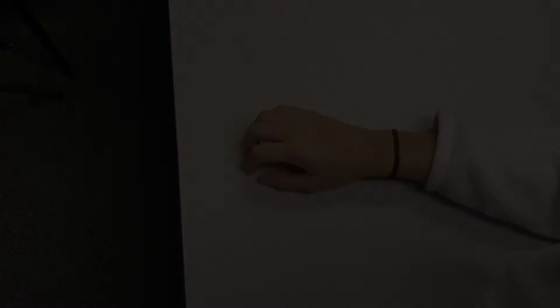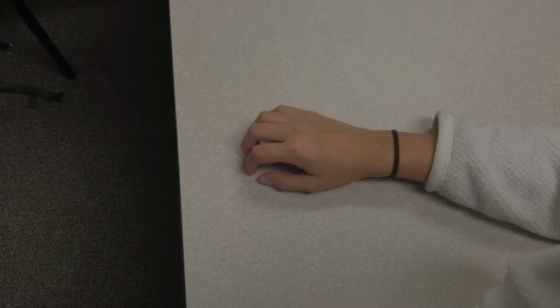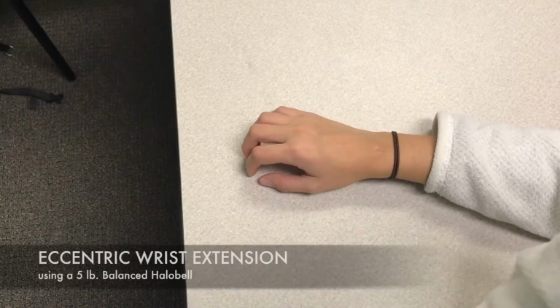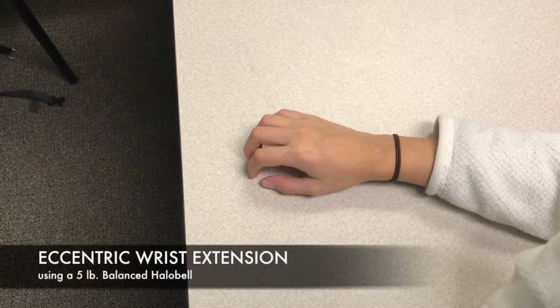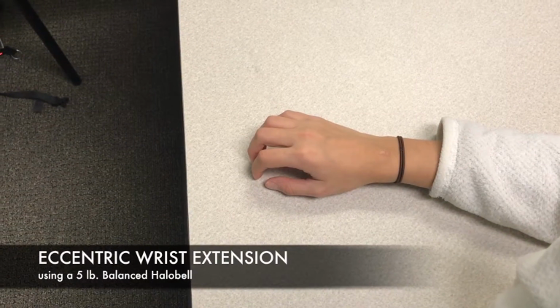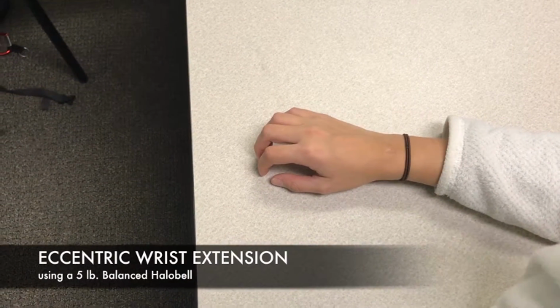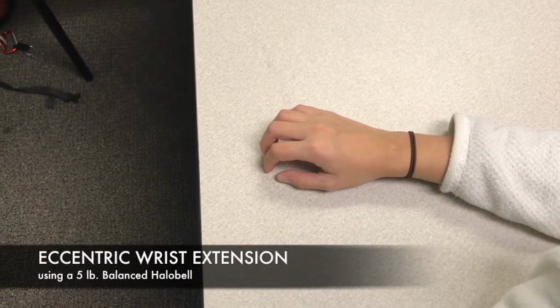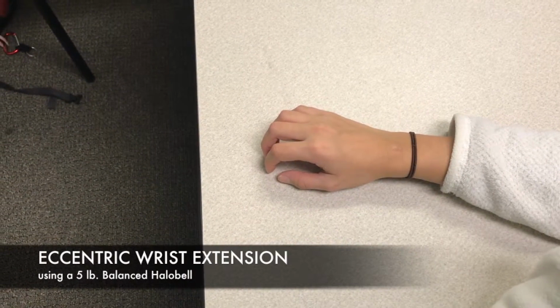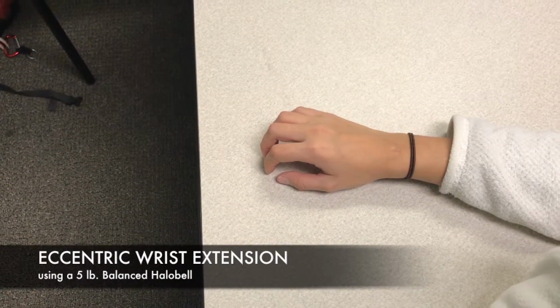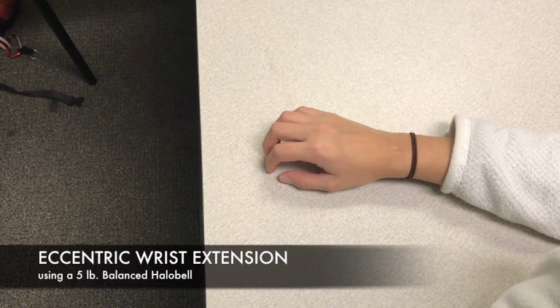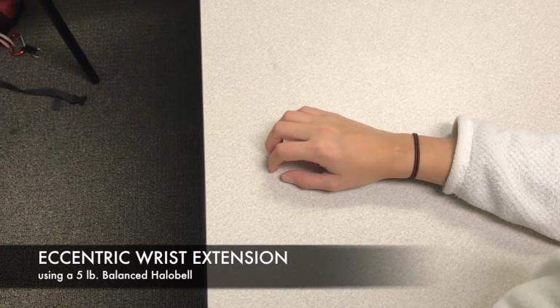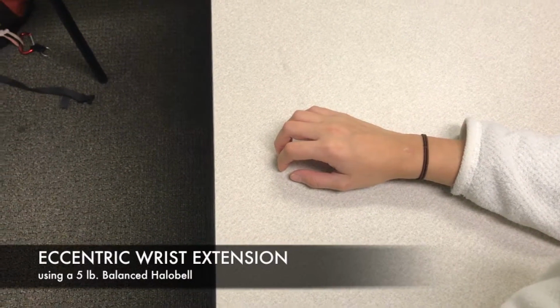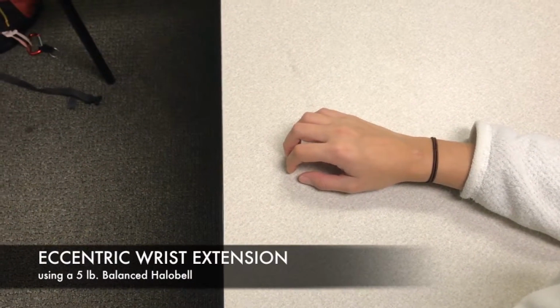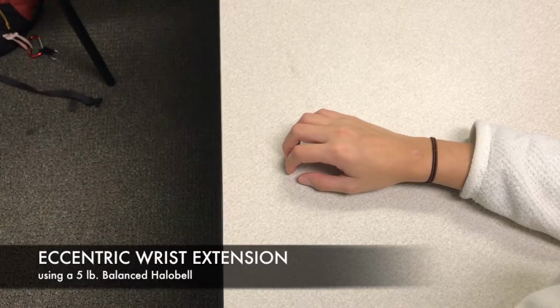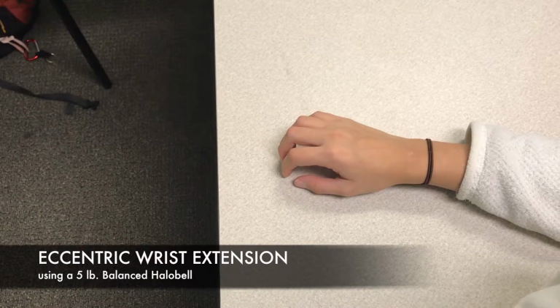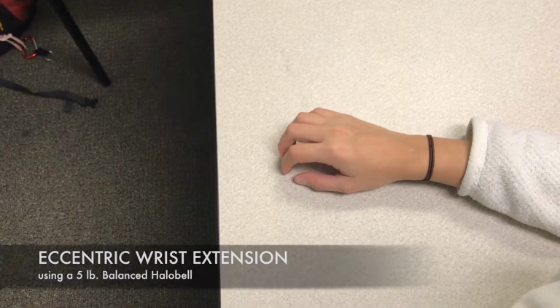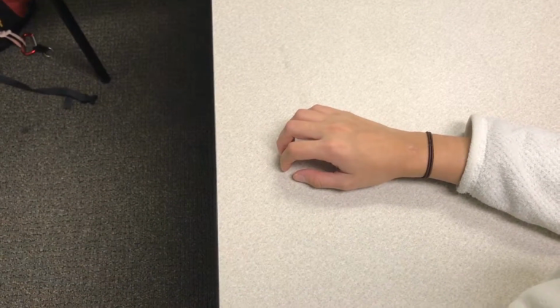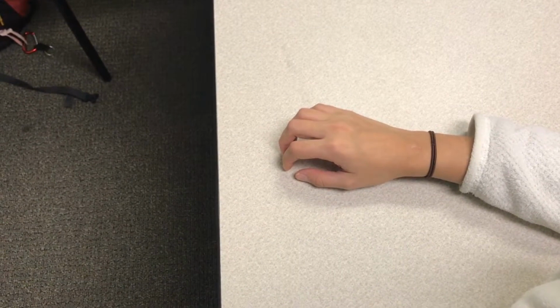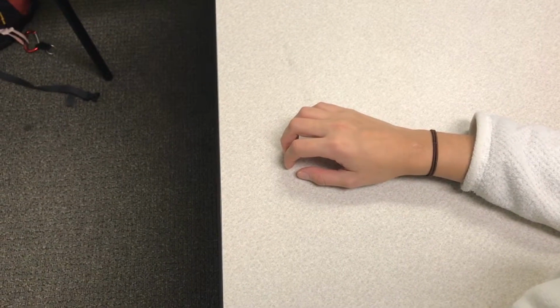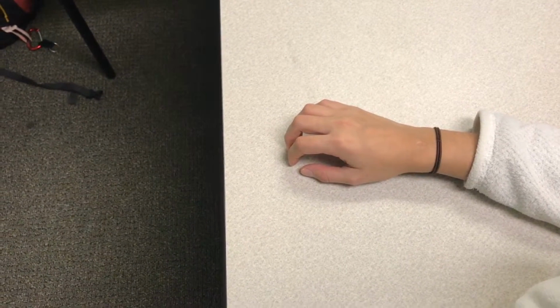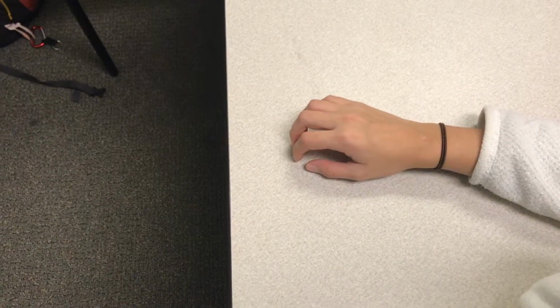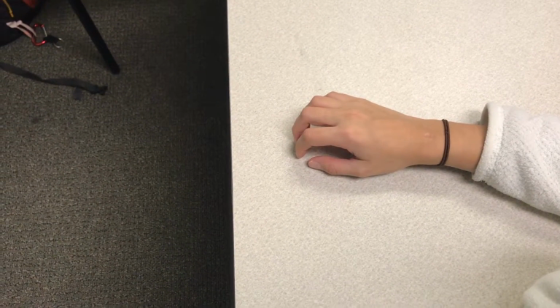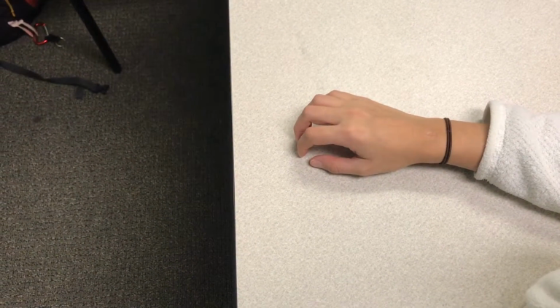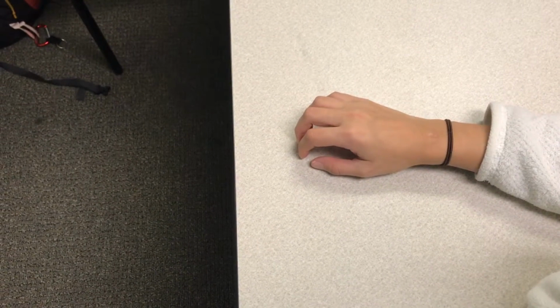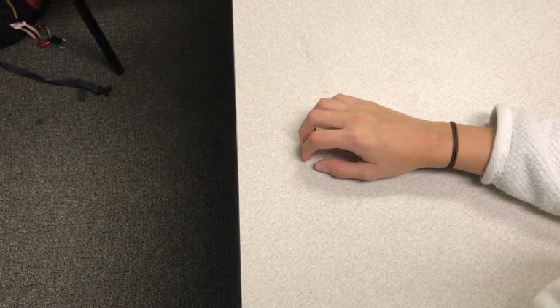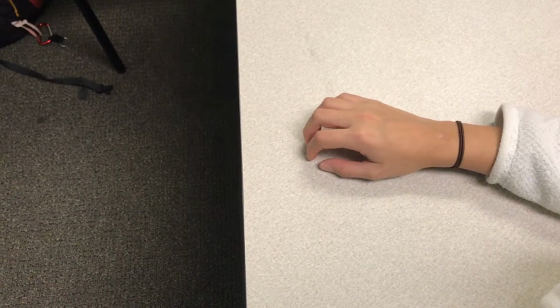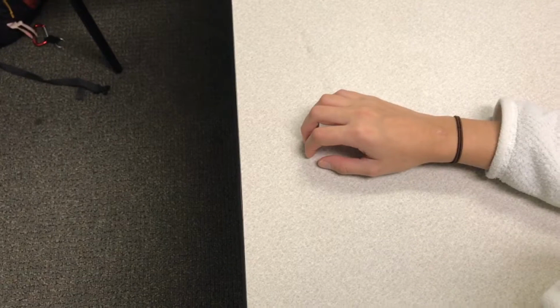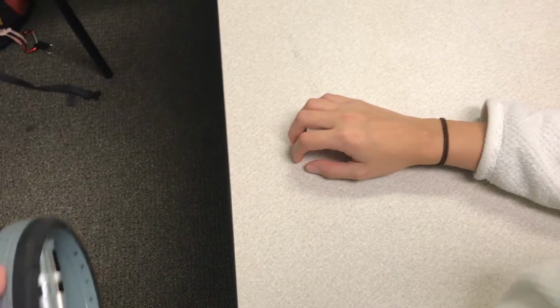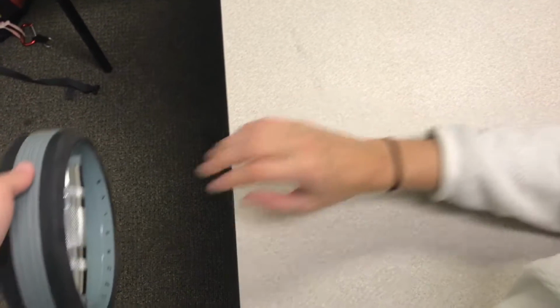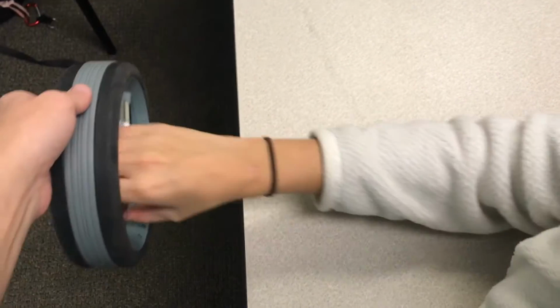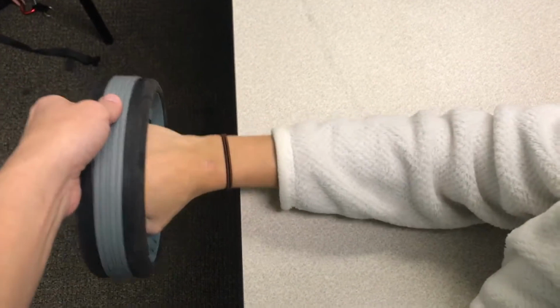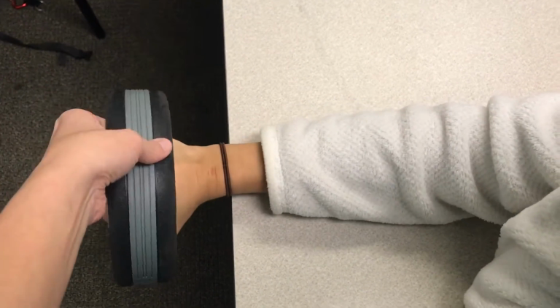To work on eccentric force production of the wrist extensors, have your patient place his or her arm on a table with the wrist over the edge. Place a weight in their hand and help them raise the weight towards the ceiling.